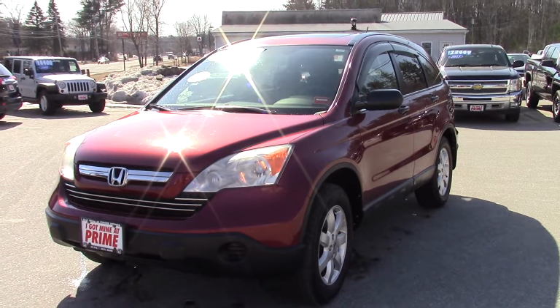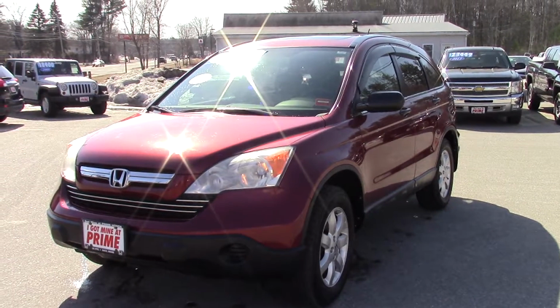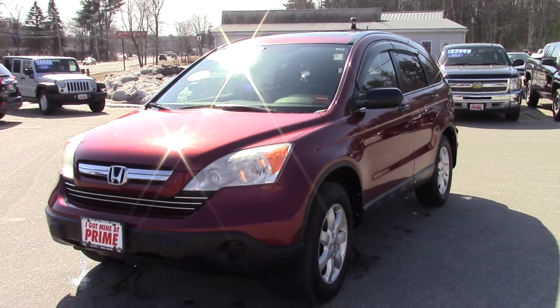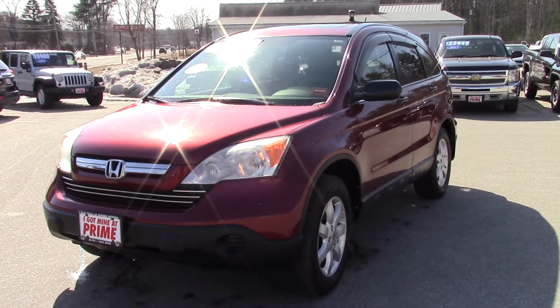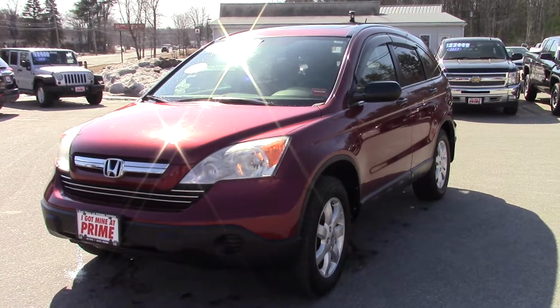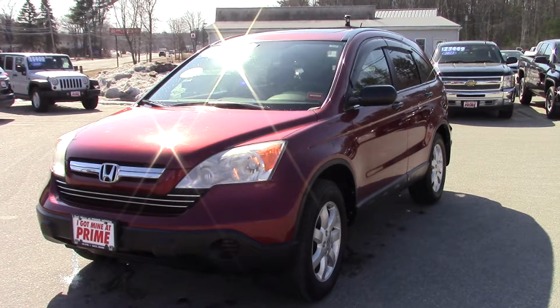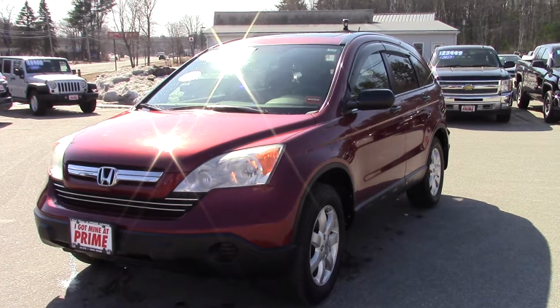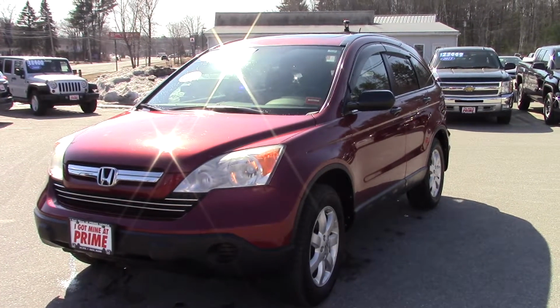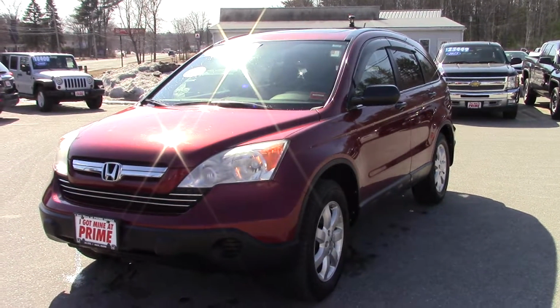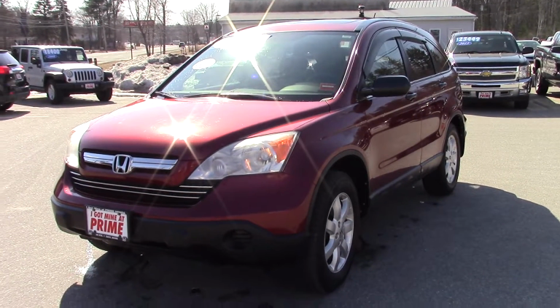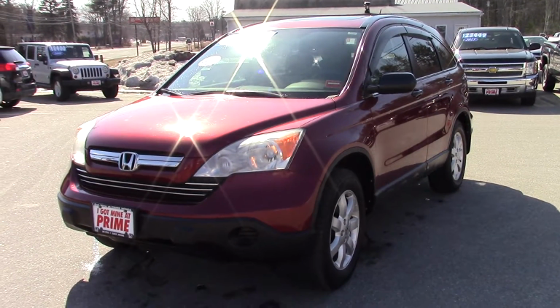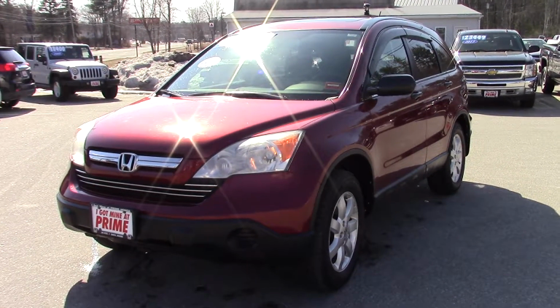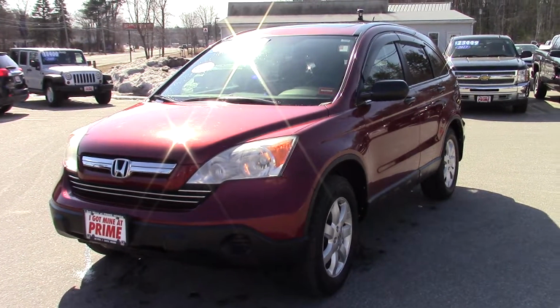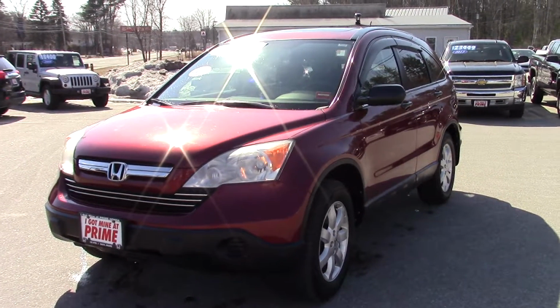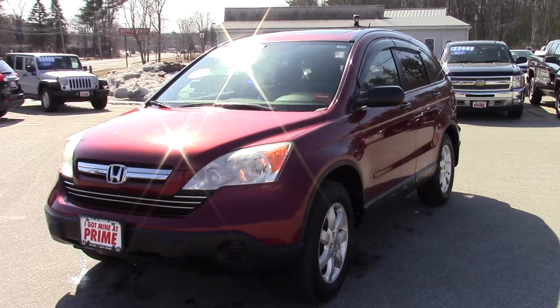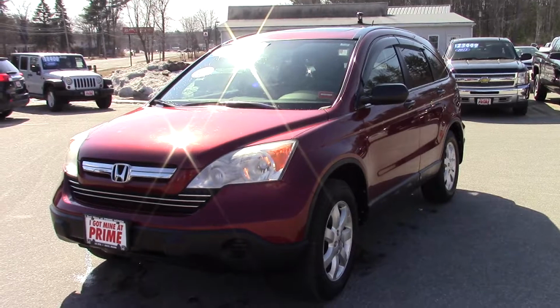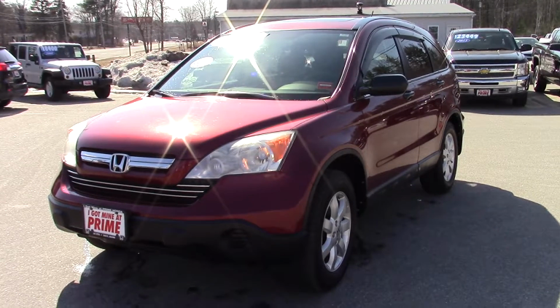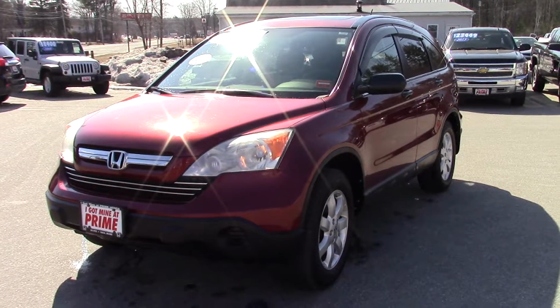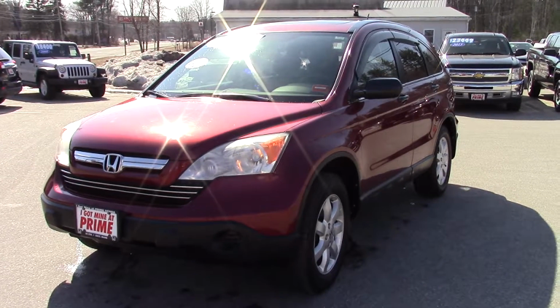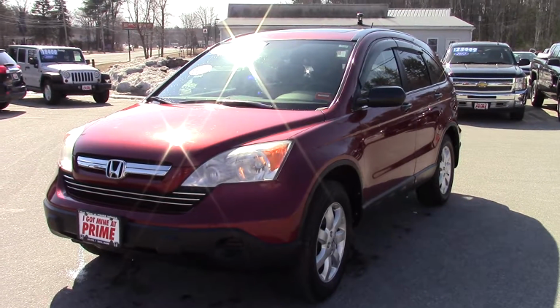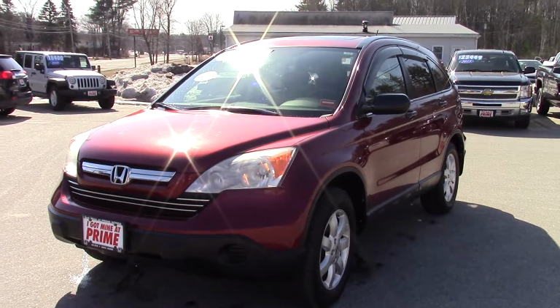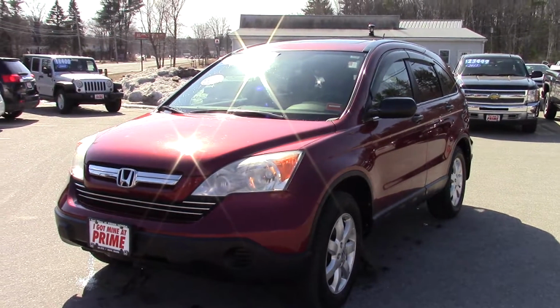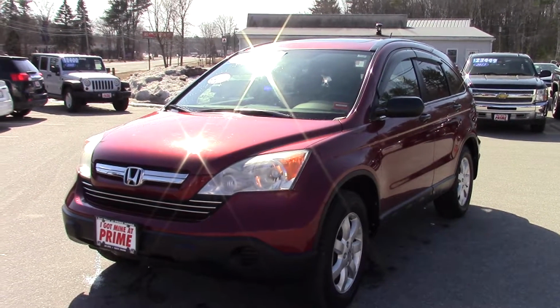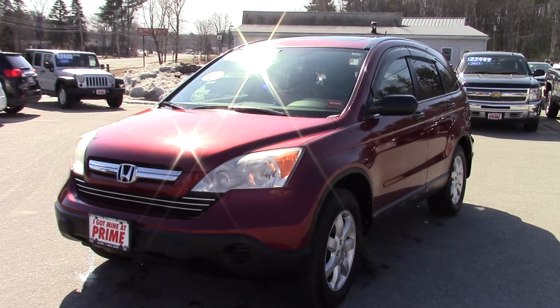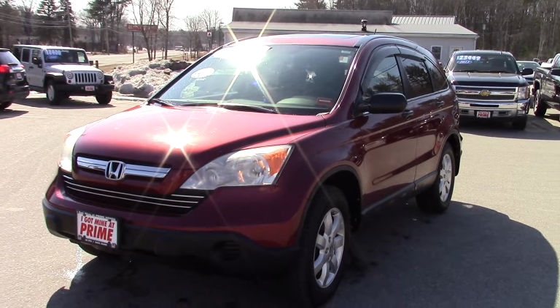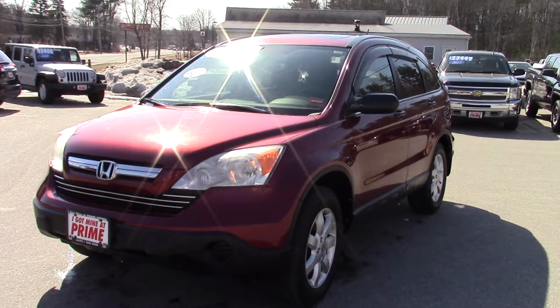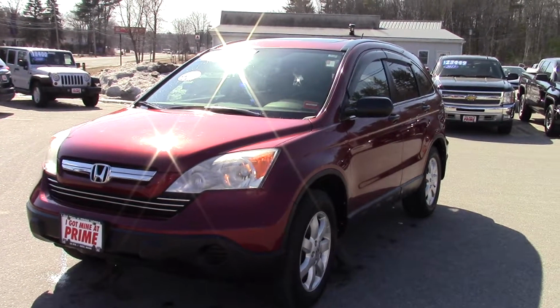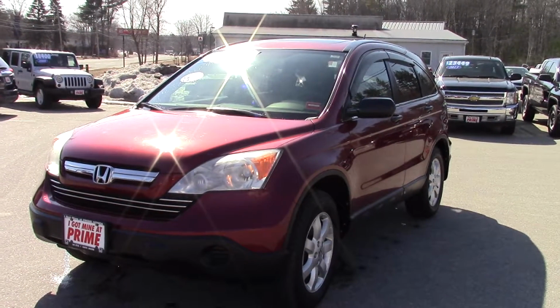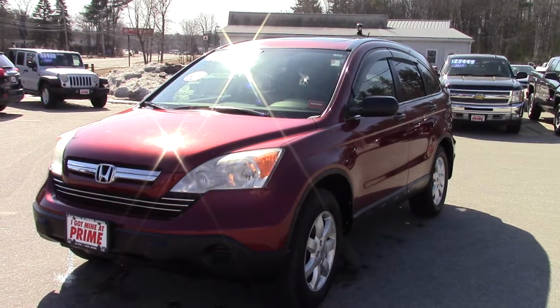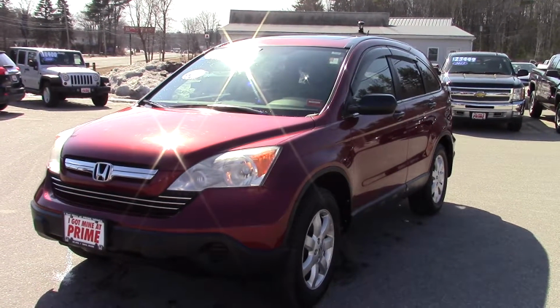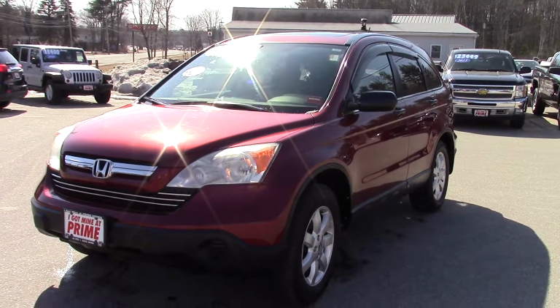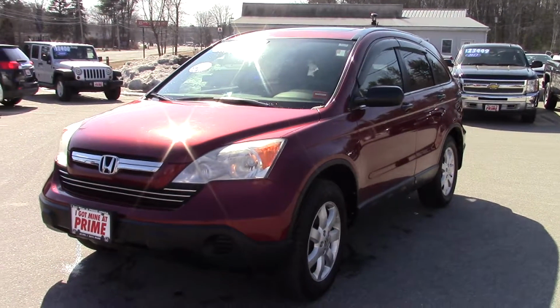Hello, it's Kendall from Prime Honda. I just wanted to give you this video as a walk around on the 2008 Honda CR-V that we have in stock.